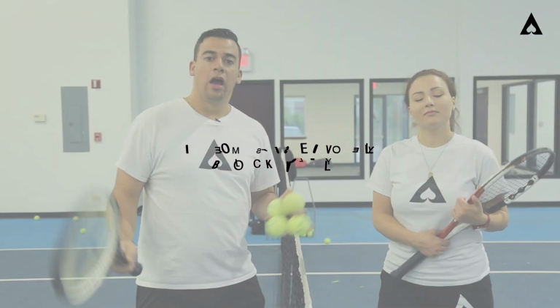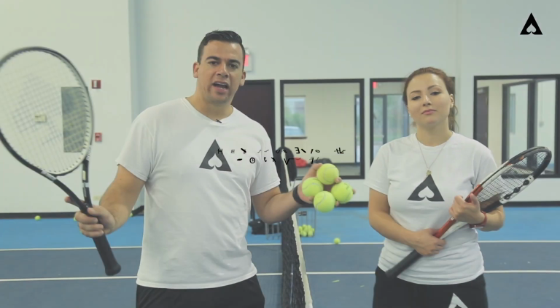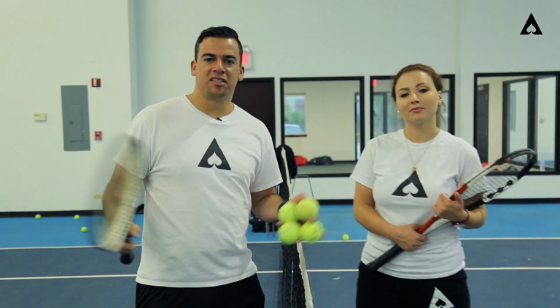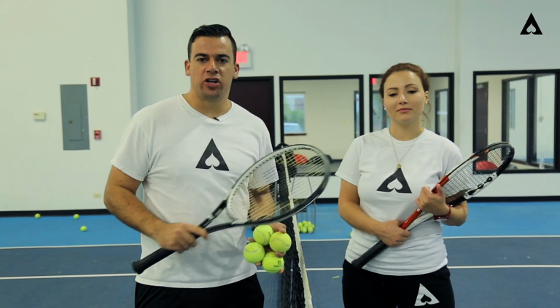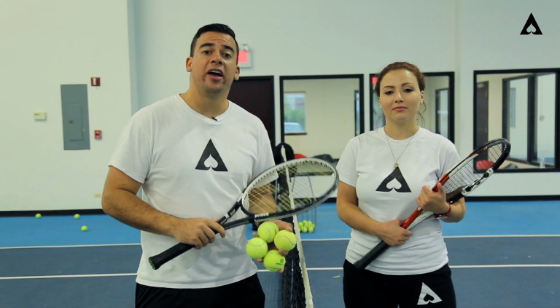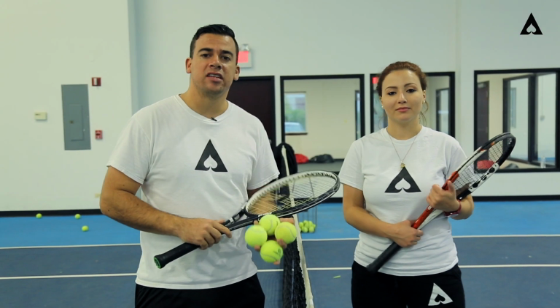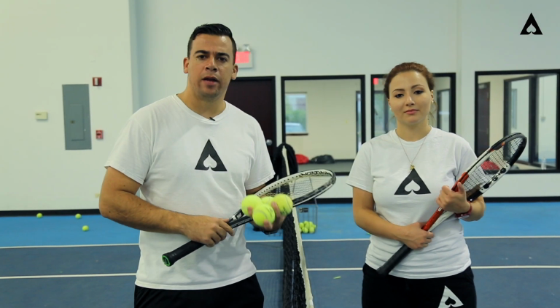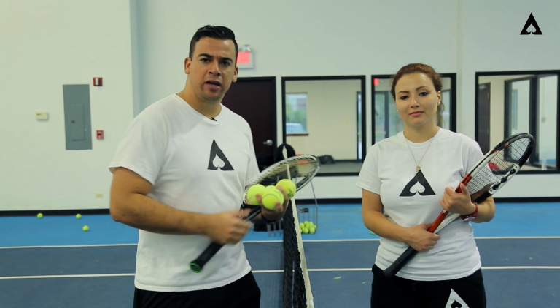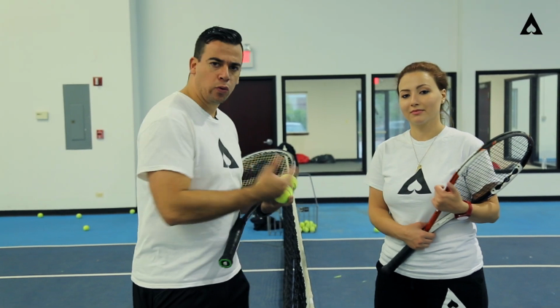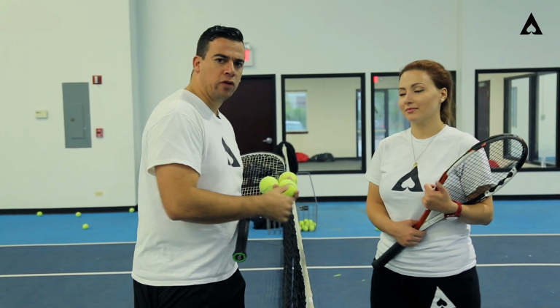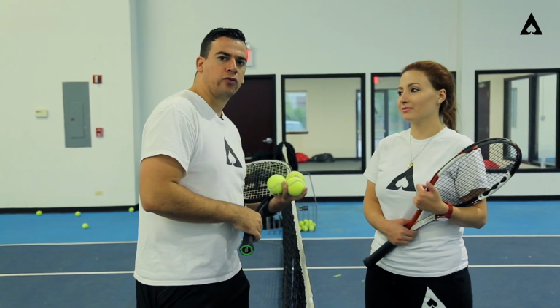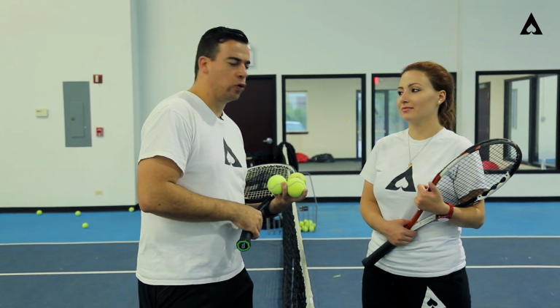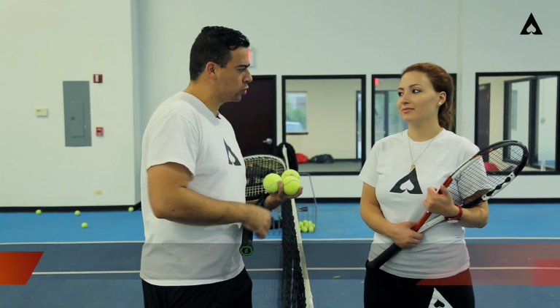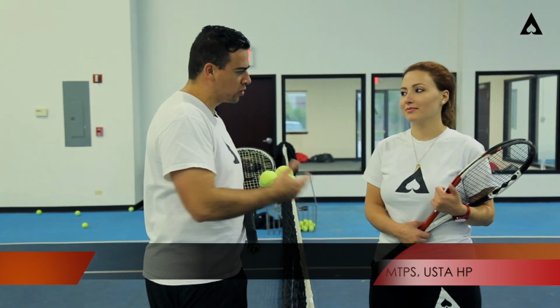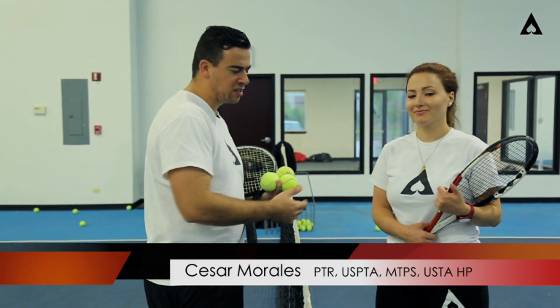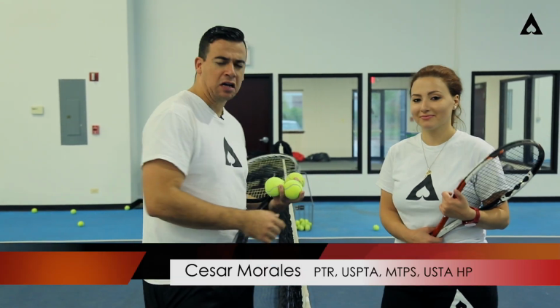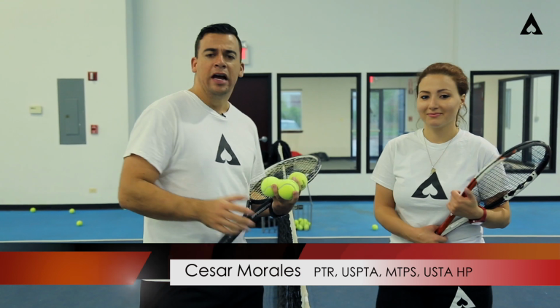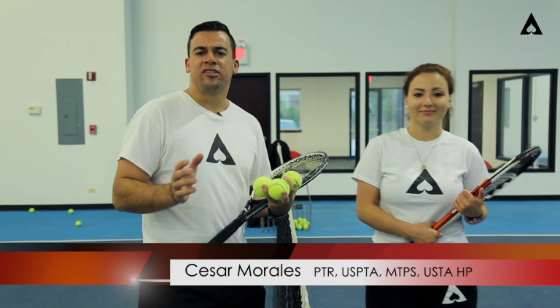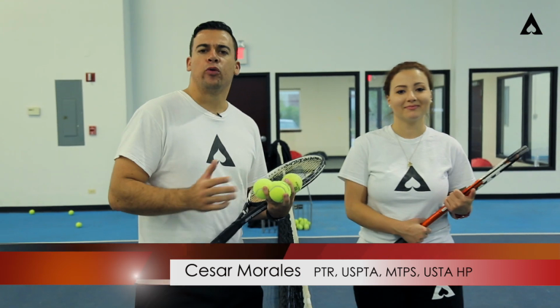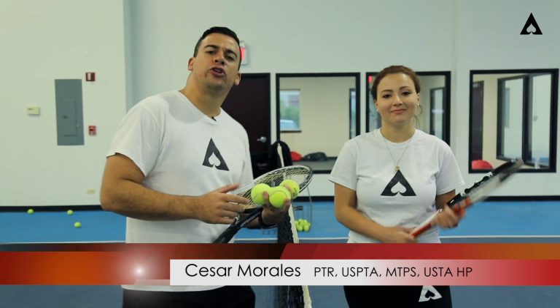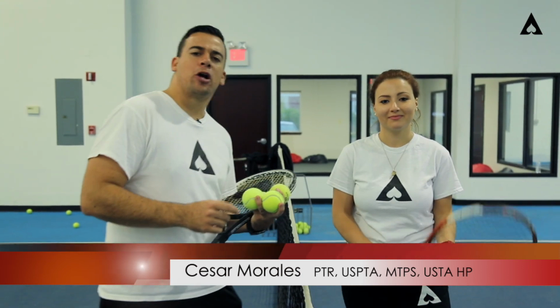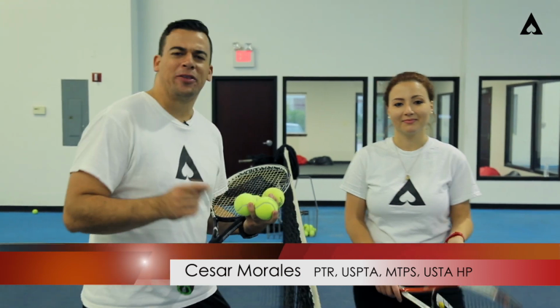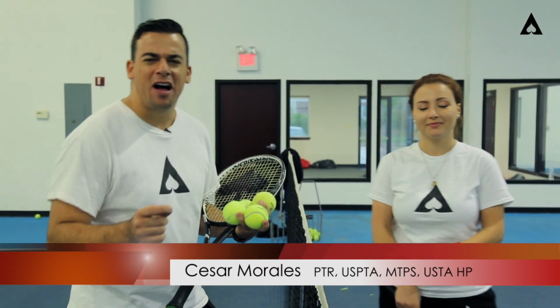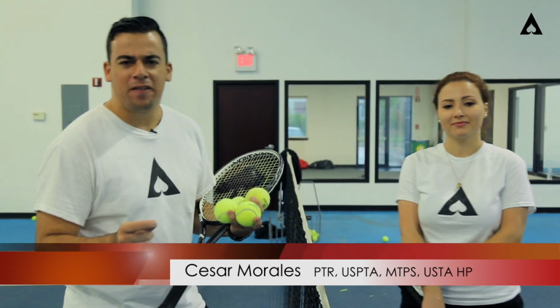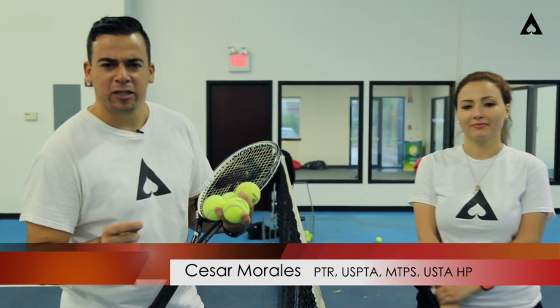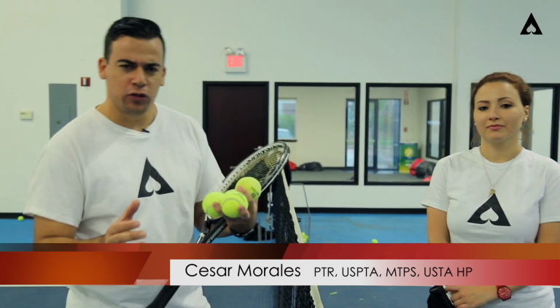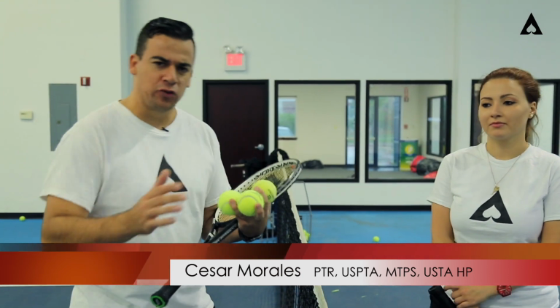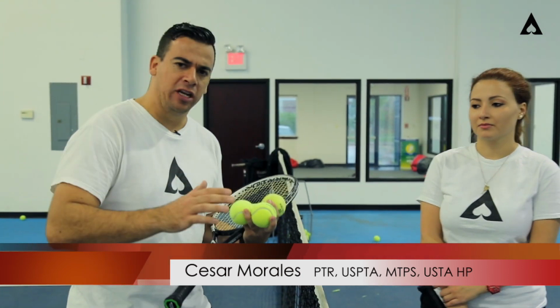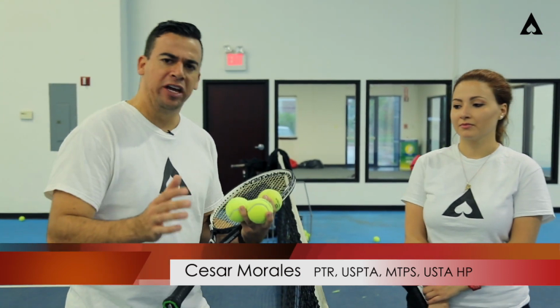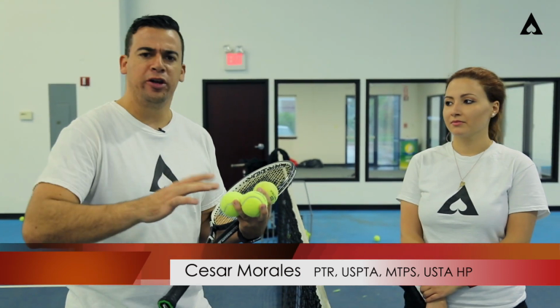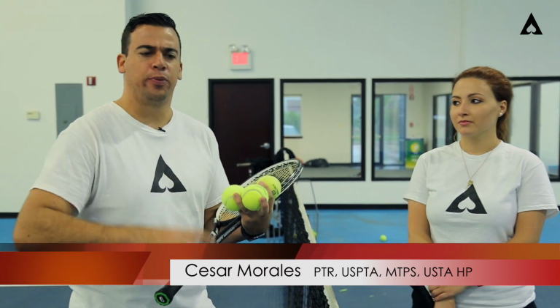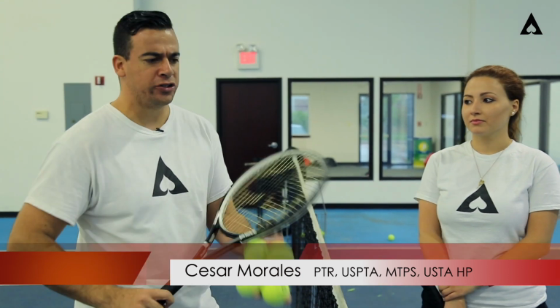Hey guys, it's Cesar here at Ace Academy. I'm here with one of our great coaches, Coach Cavanza. Today we're really going to talk about the block volley, especially for those intermediate players.